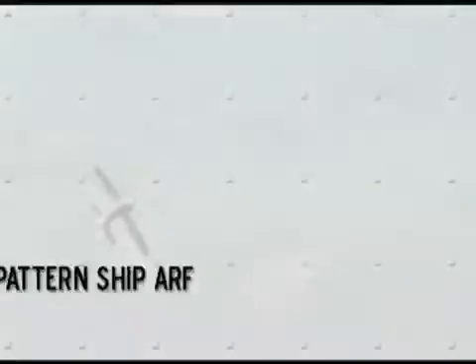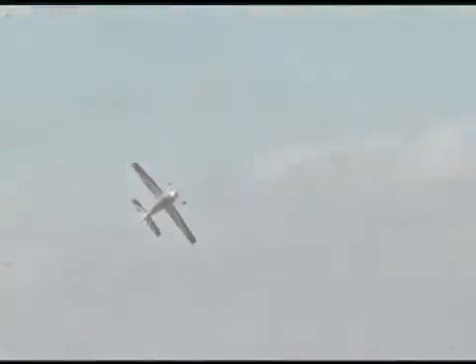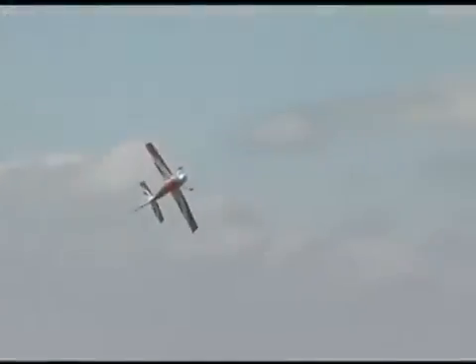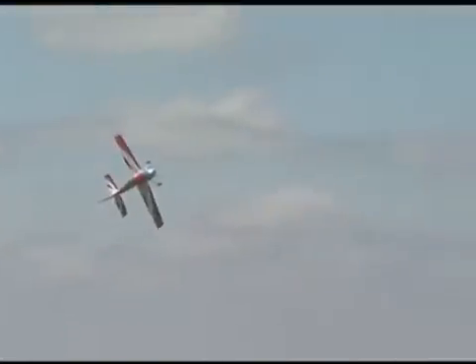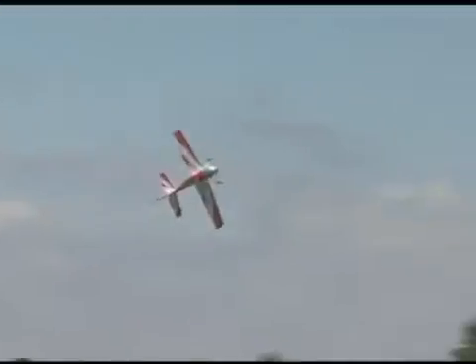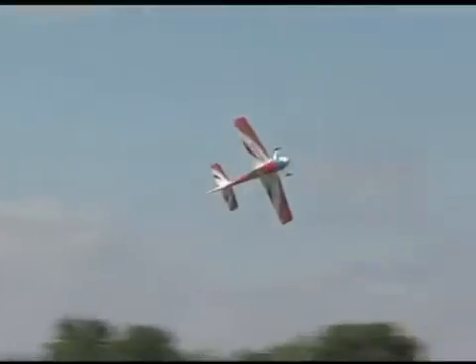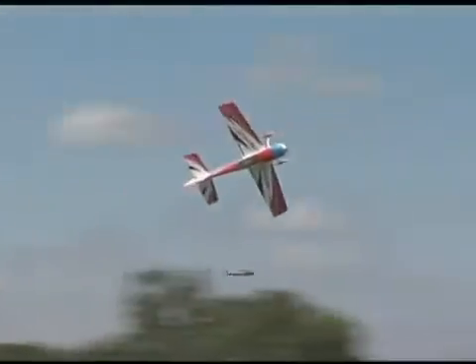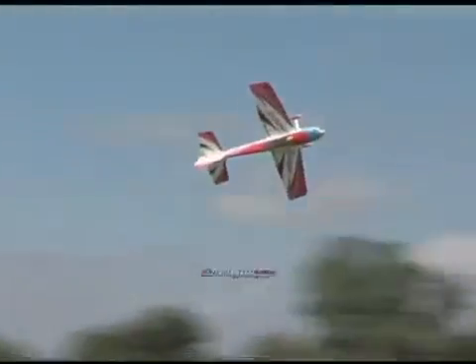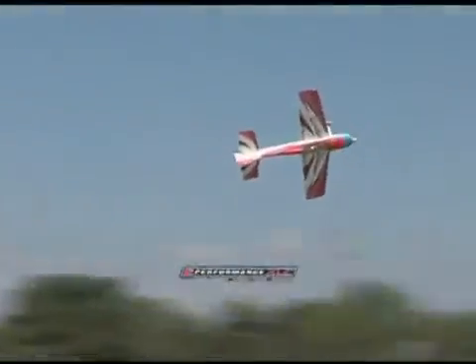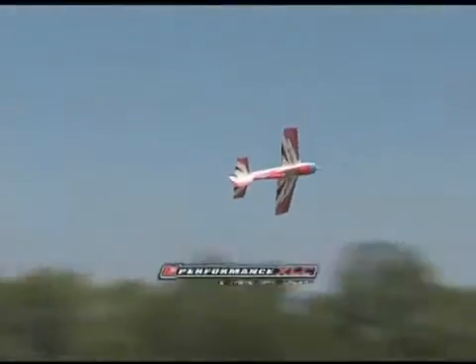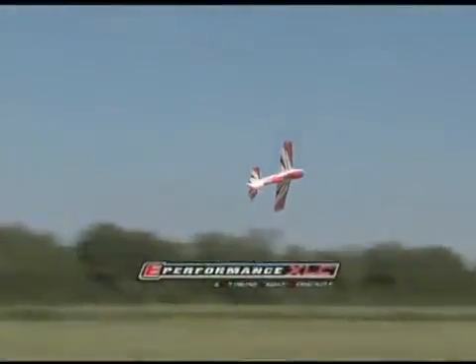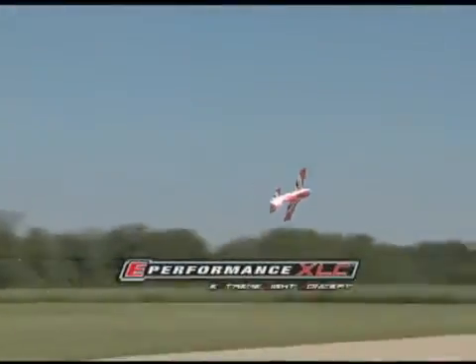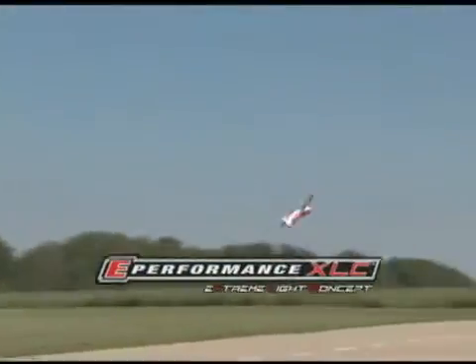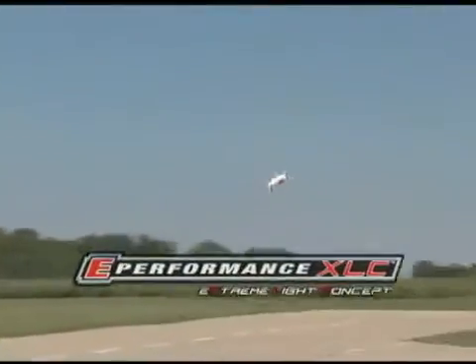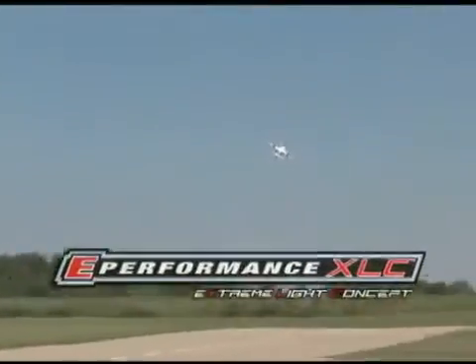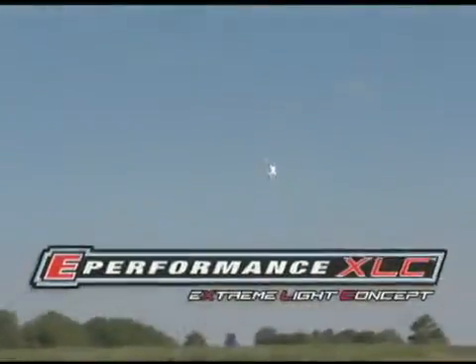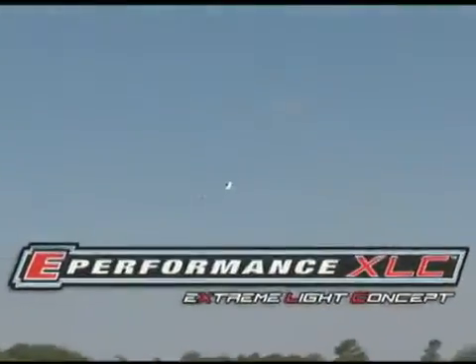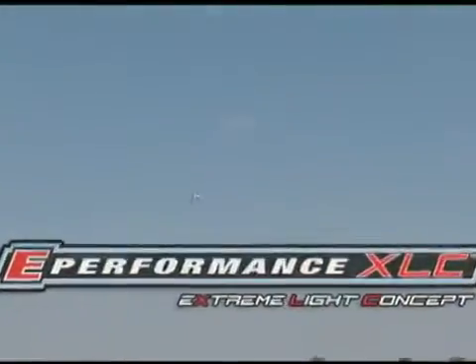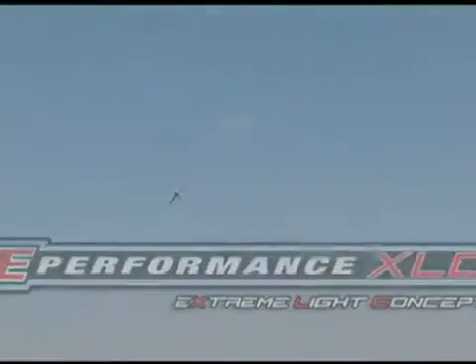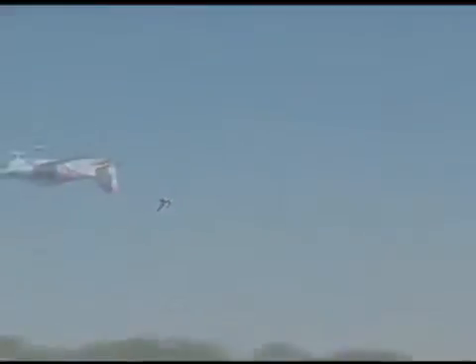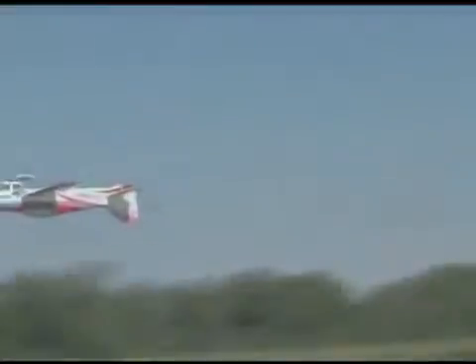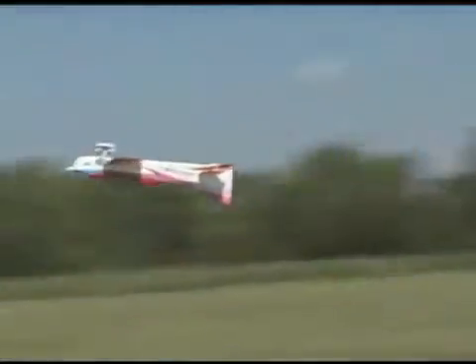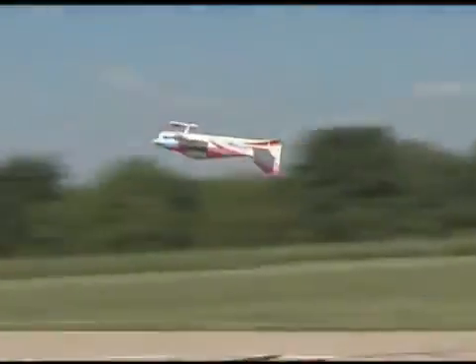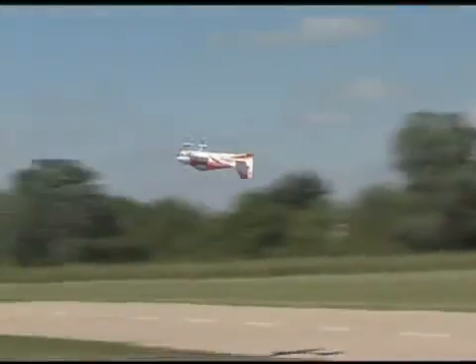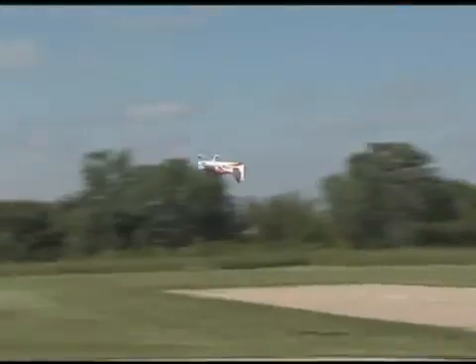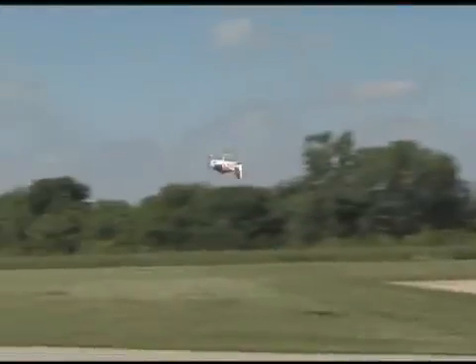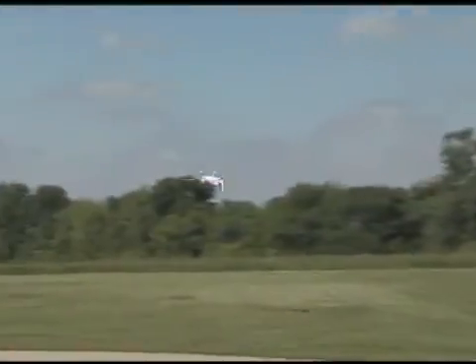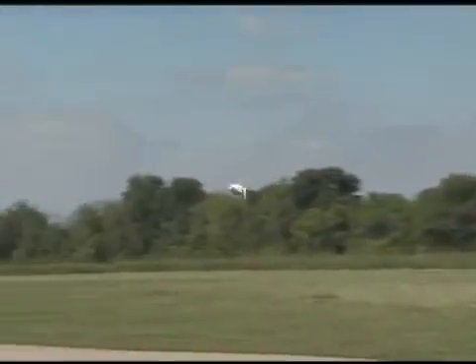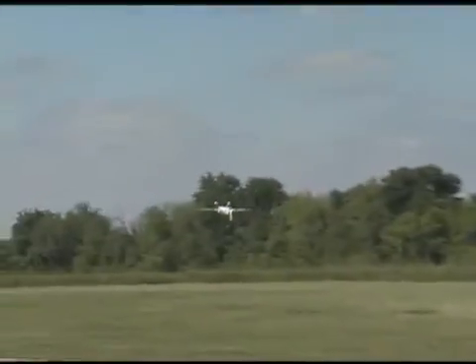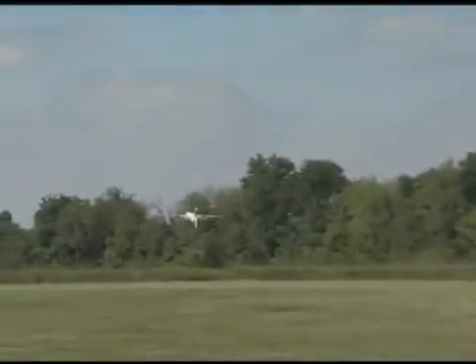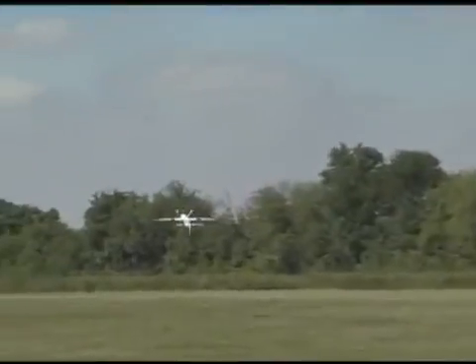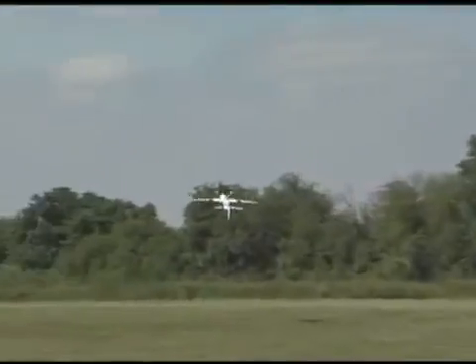The Sequence ARF is the latest addition to ElectriFly's XLC series of high-performance aircraft. It's not a 3D airframe — it's ElectriFly's first pattern flyer ever.